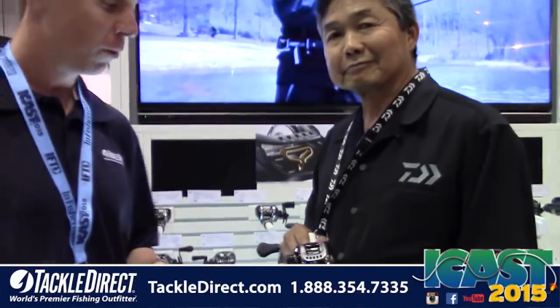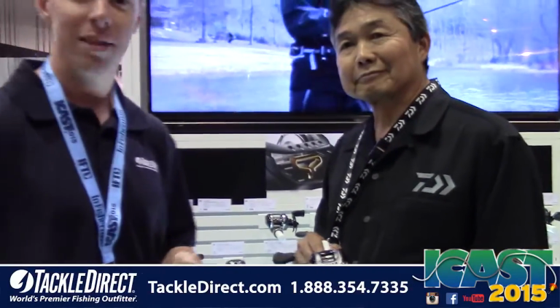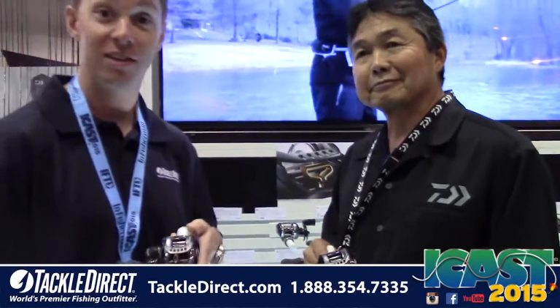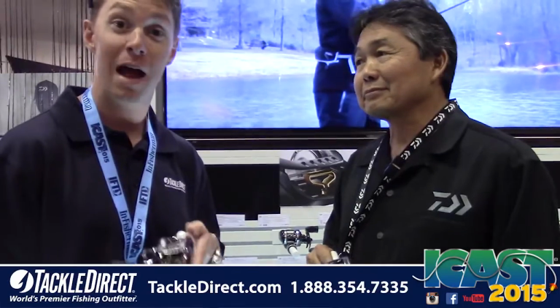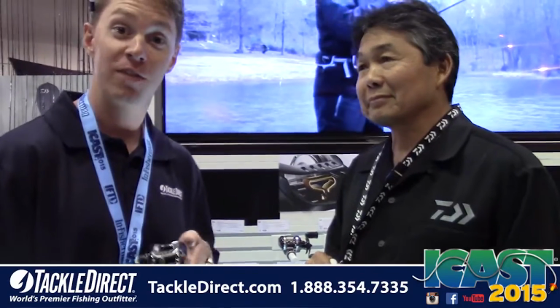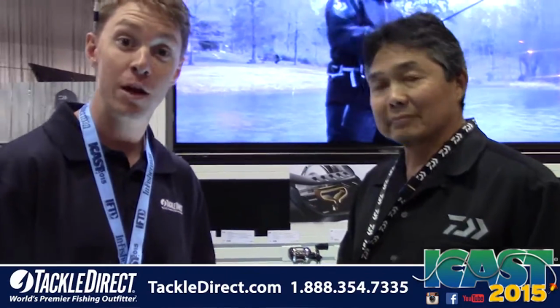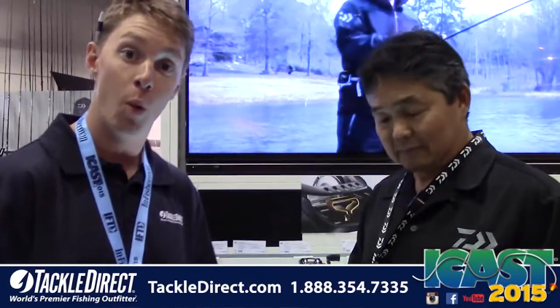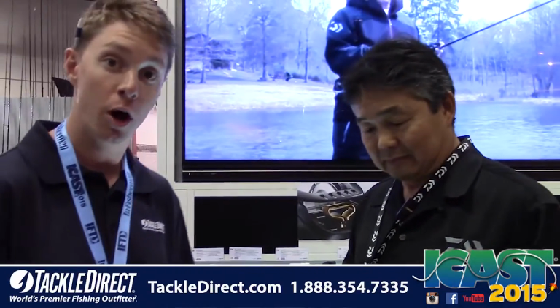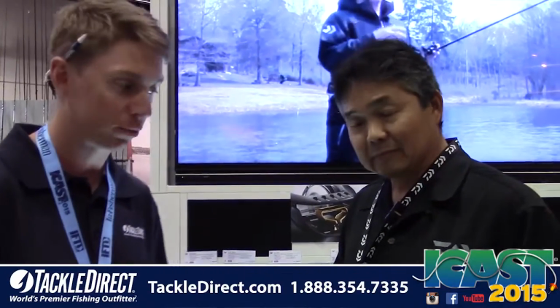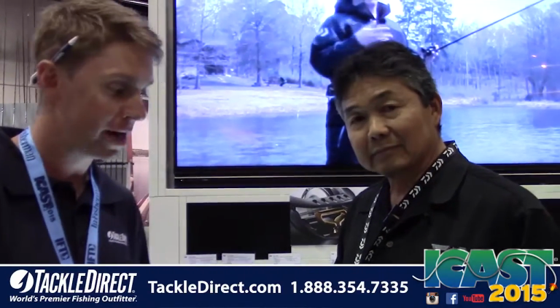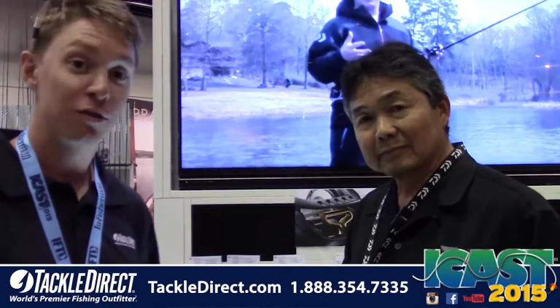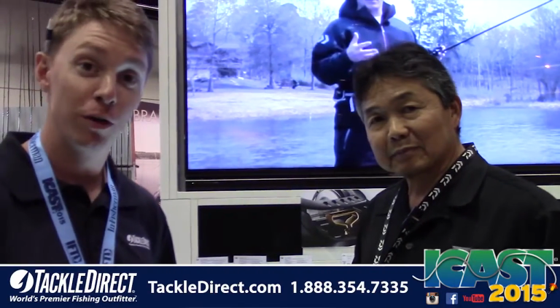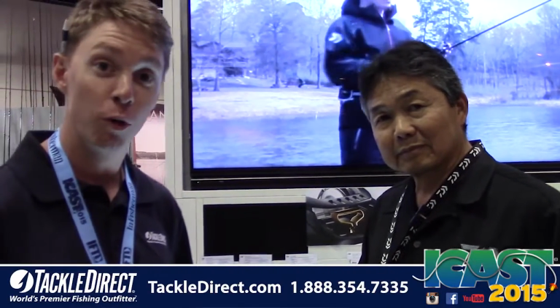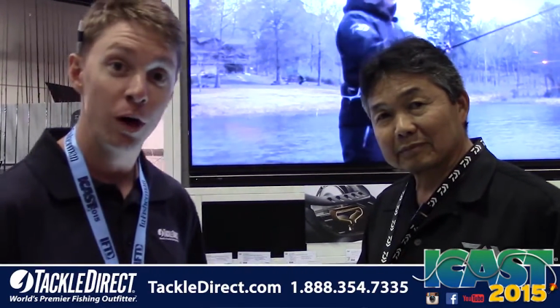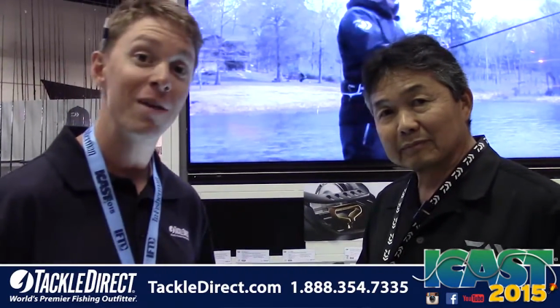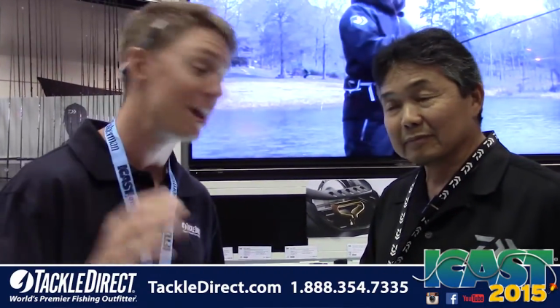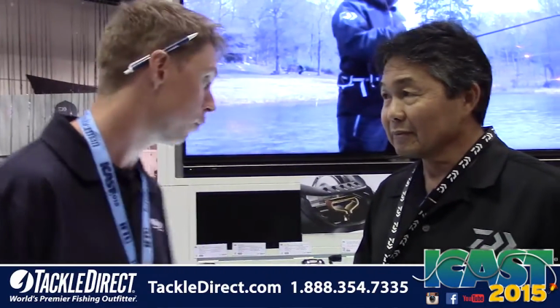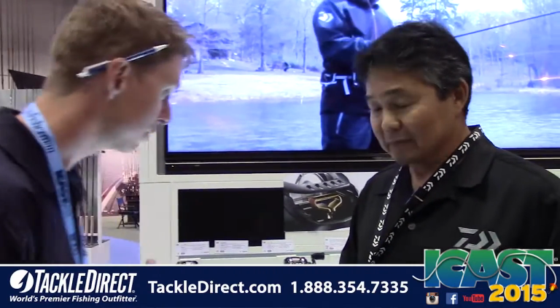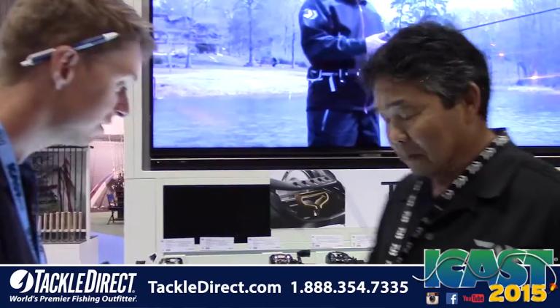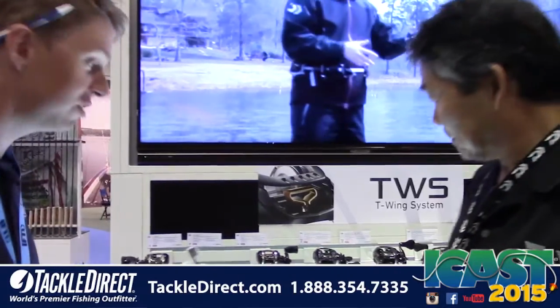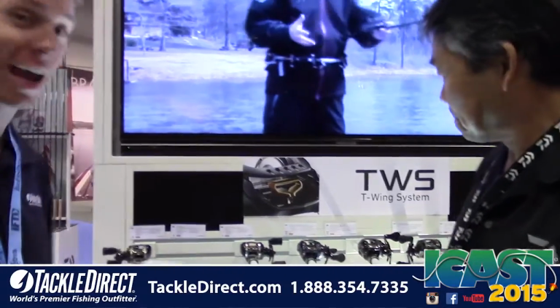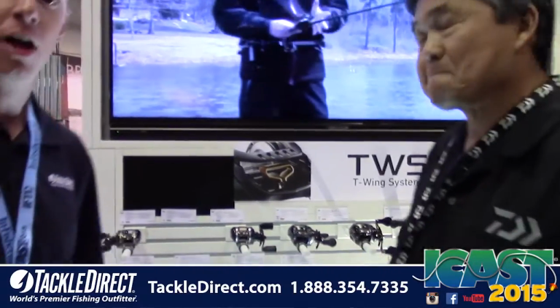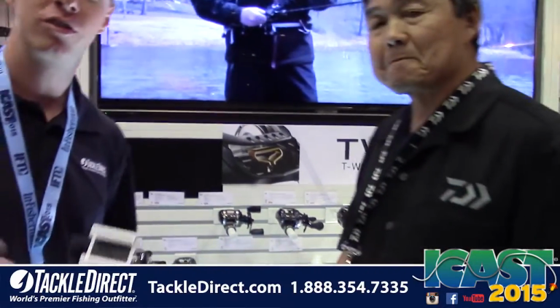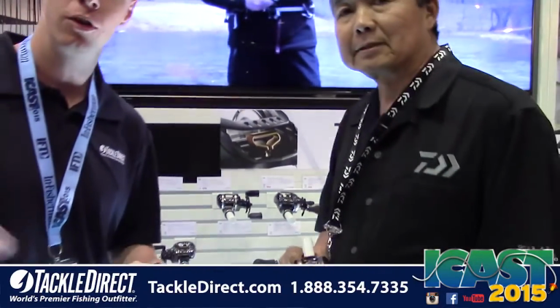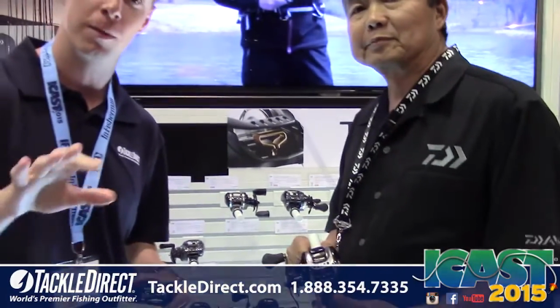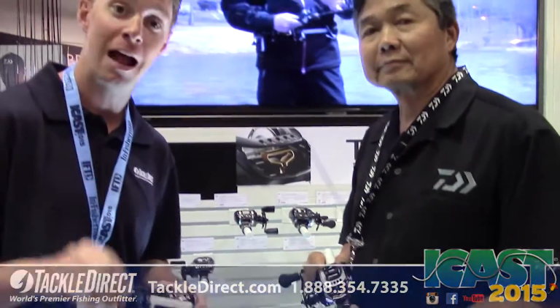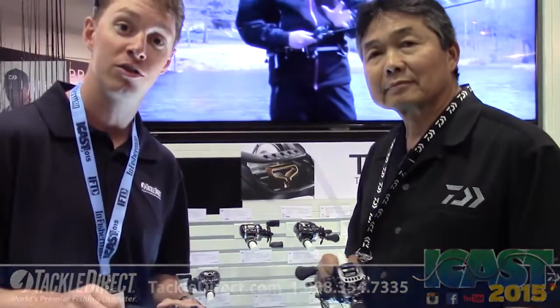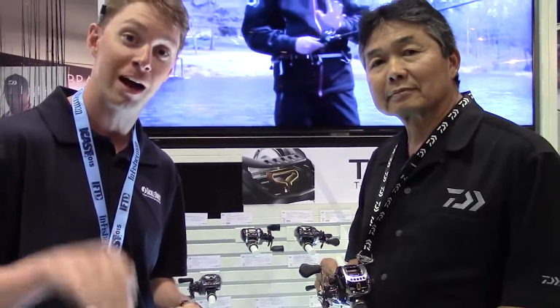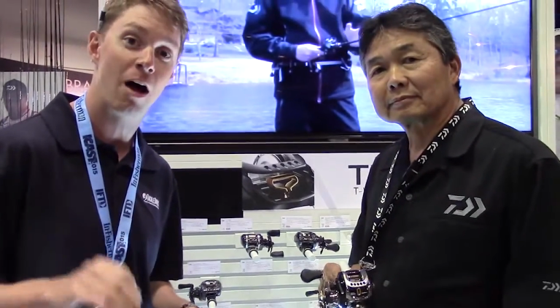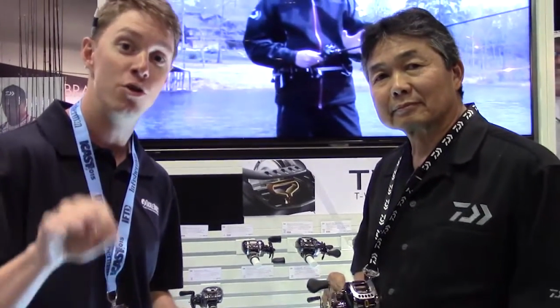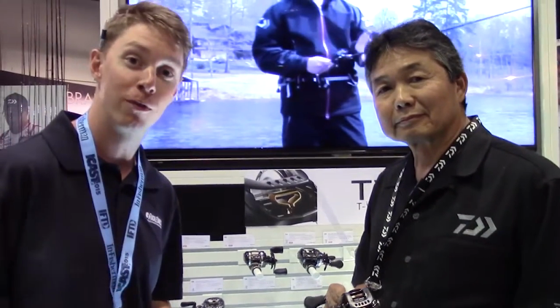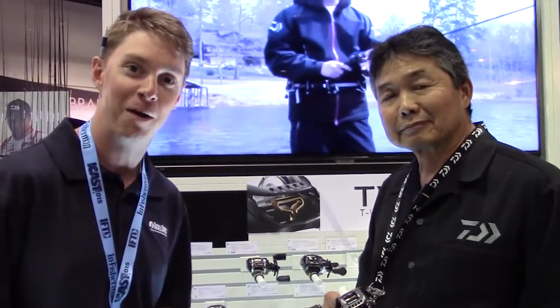That's the new SV-103 — it's a really cool reel. We have a lot more here to check out, so stay tuned. We're going to bring that all to you right now, new from Daiwa.